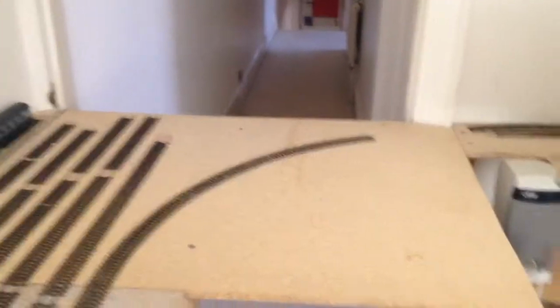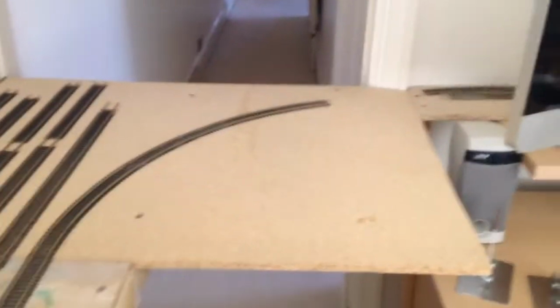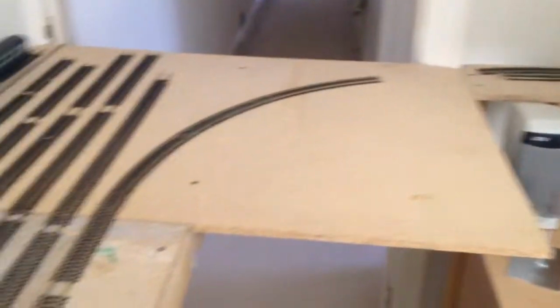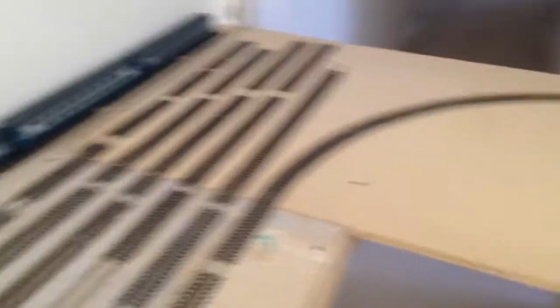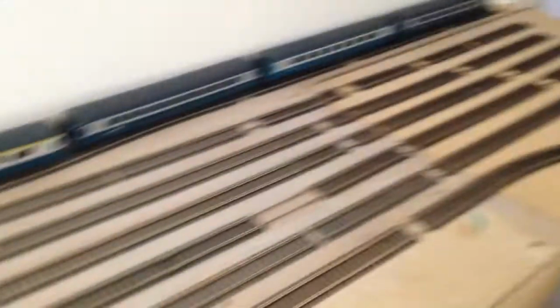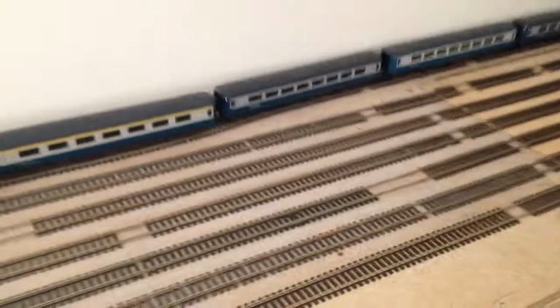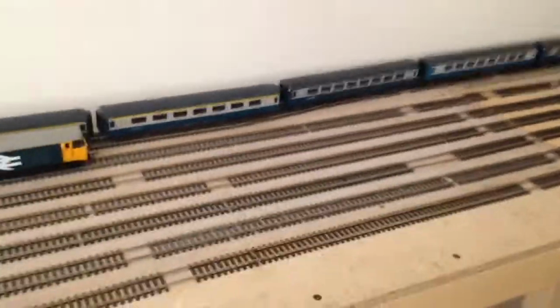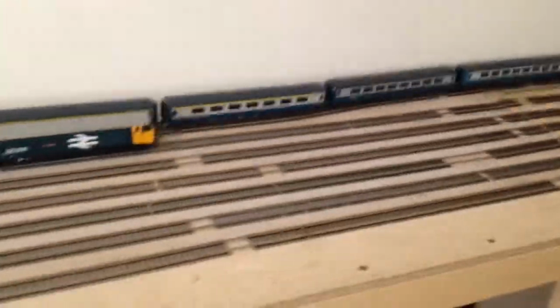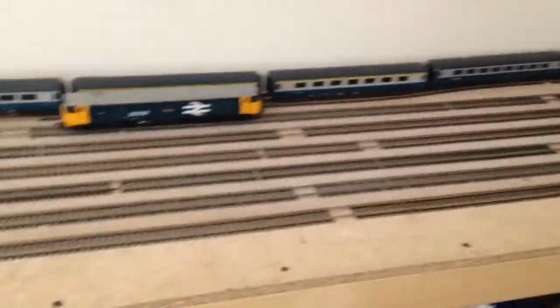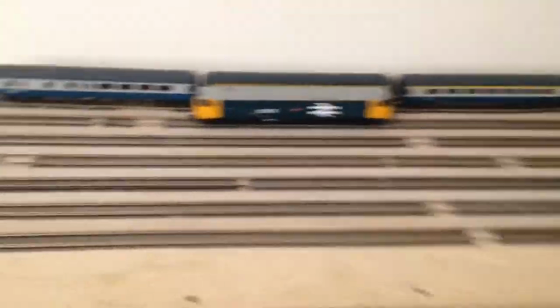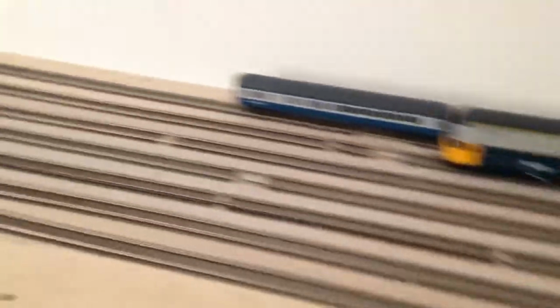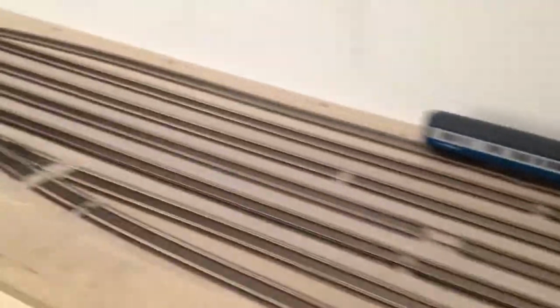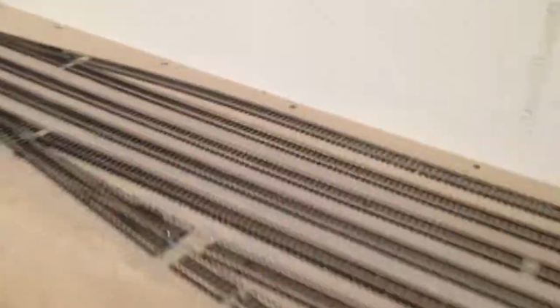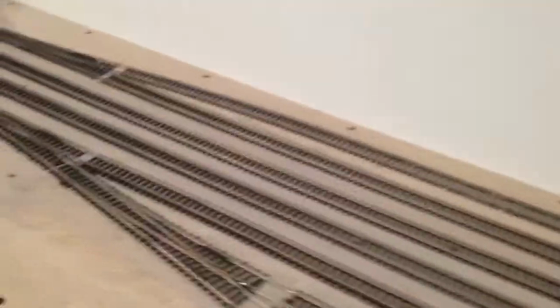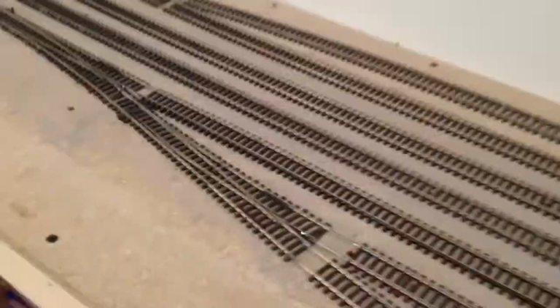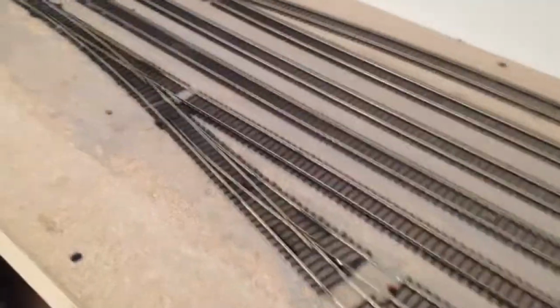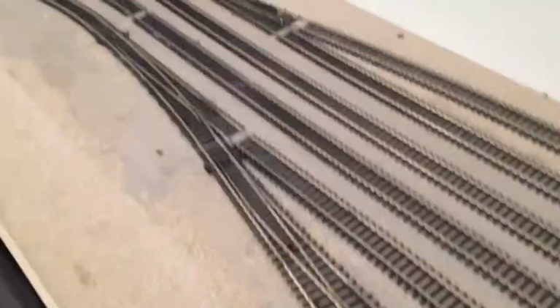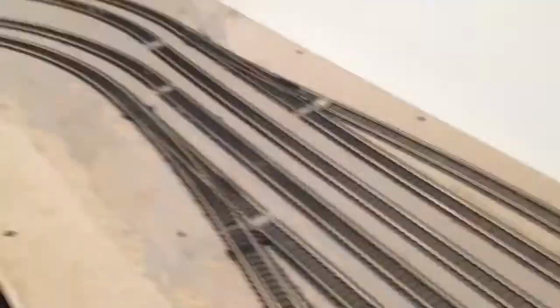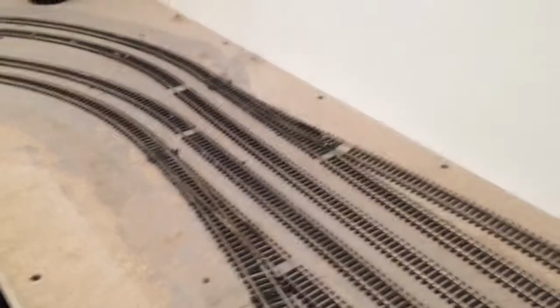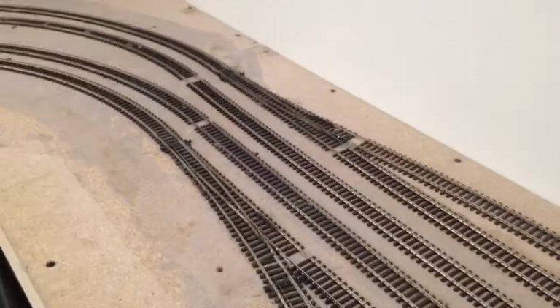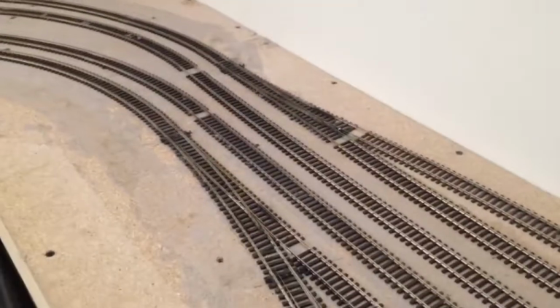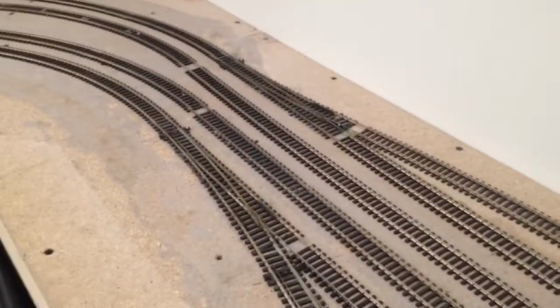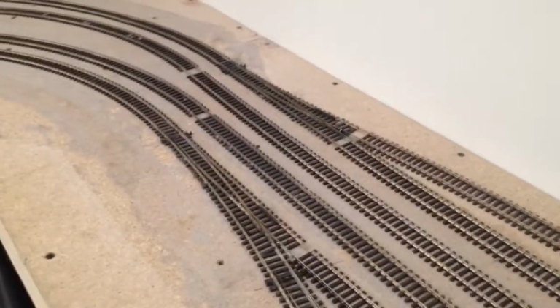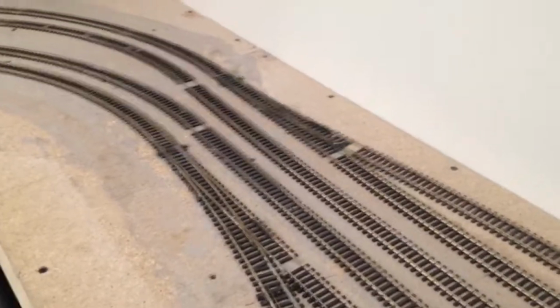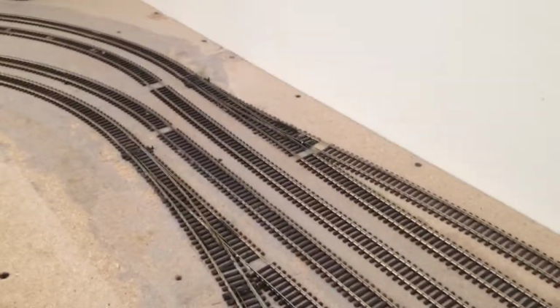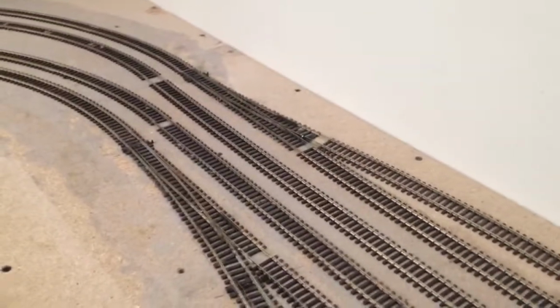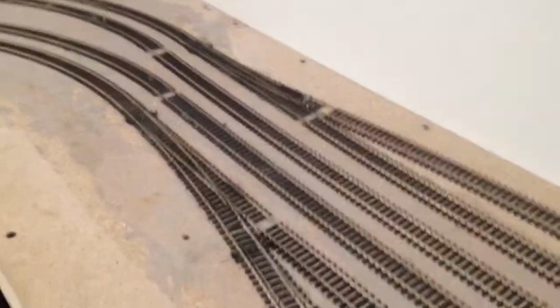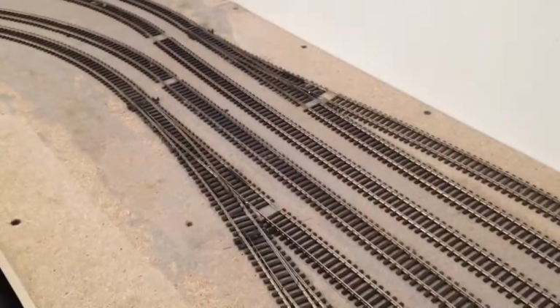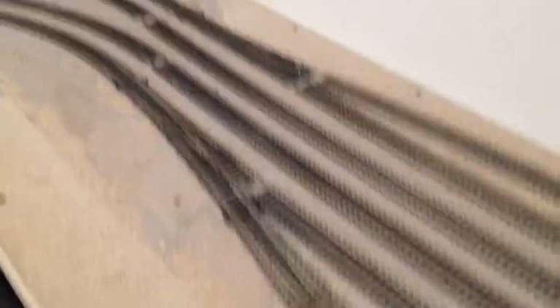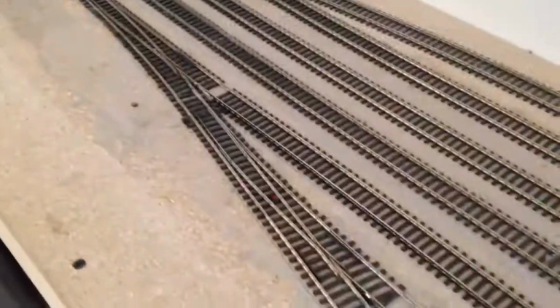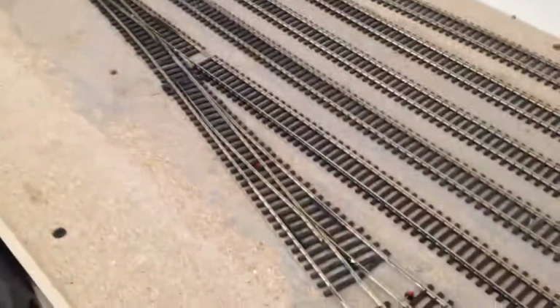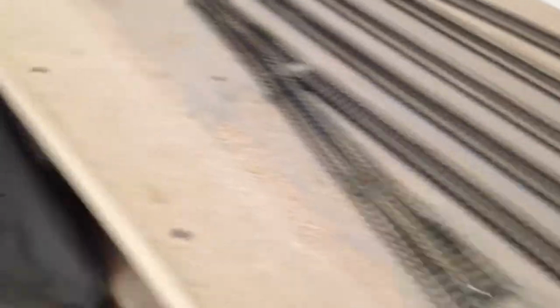That's all powered using the Chocbot method. Points are all now in — all of the Cobalts. Superb. I have to say, really, really good point motors.